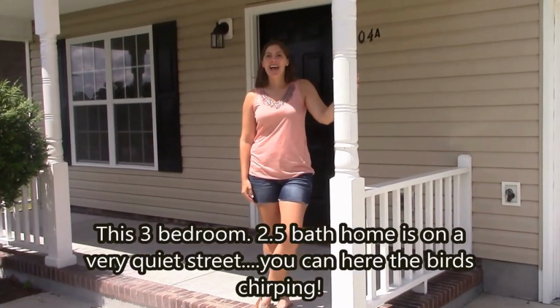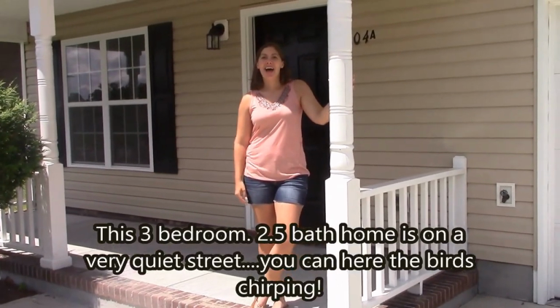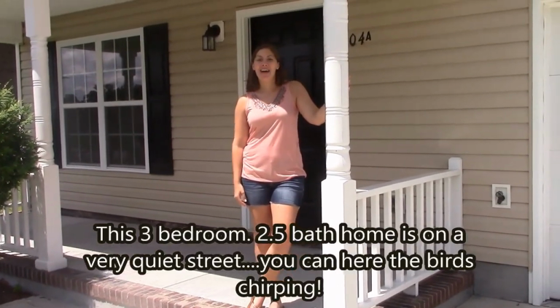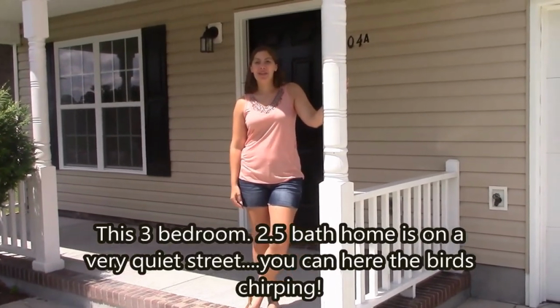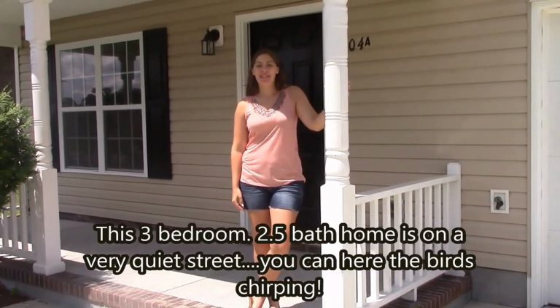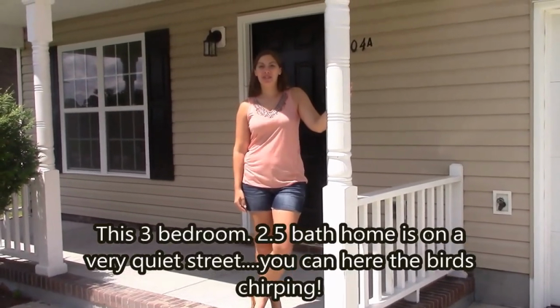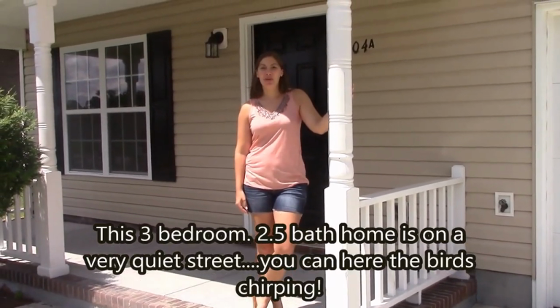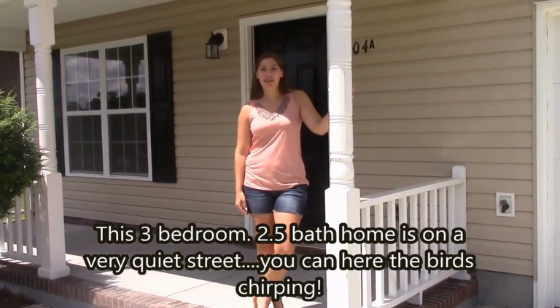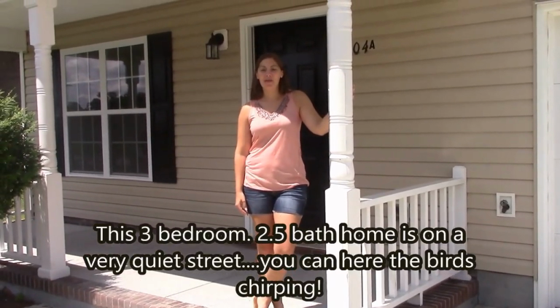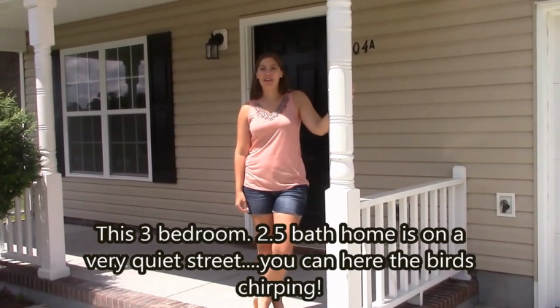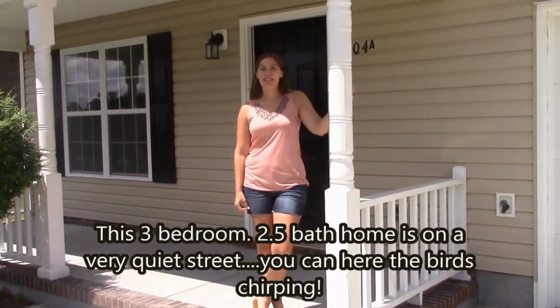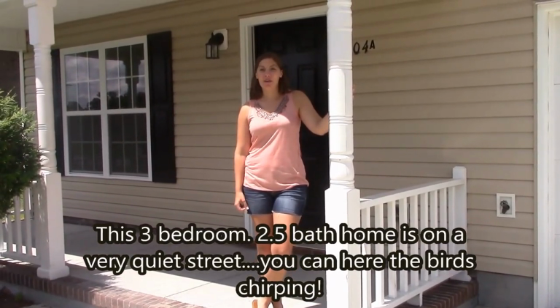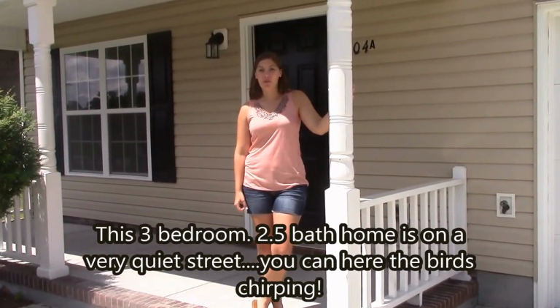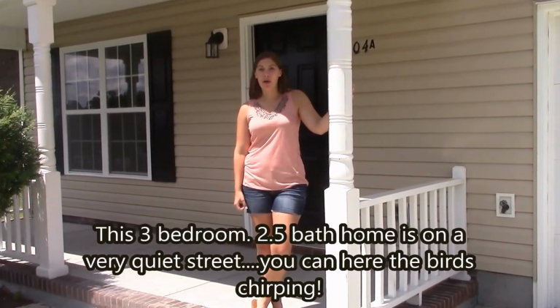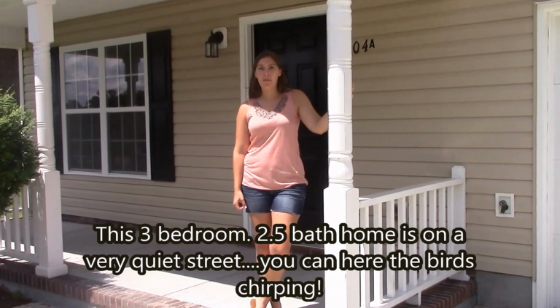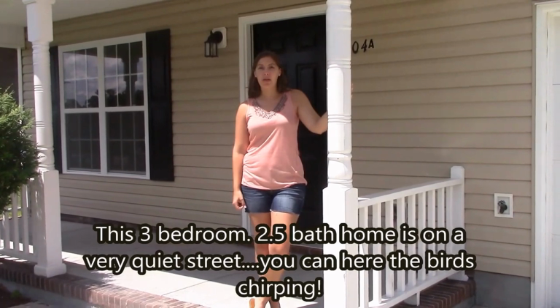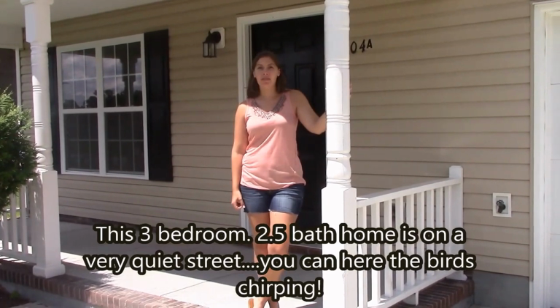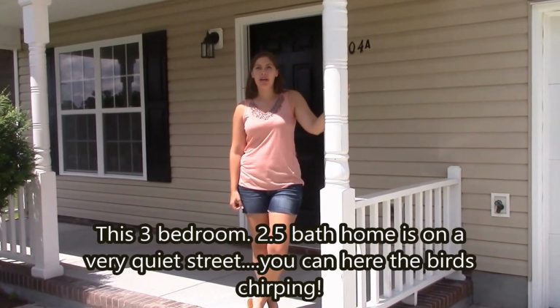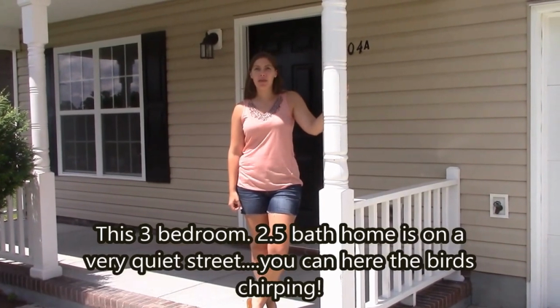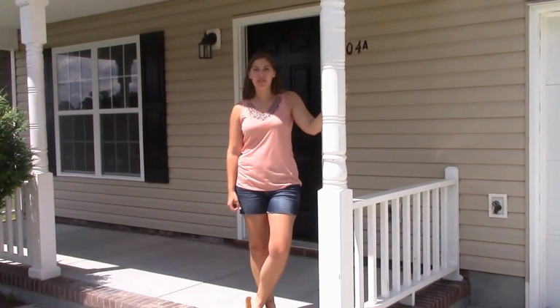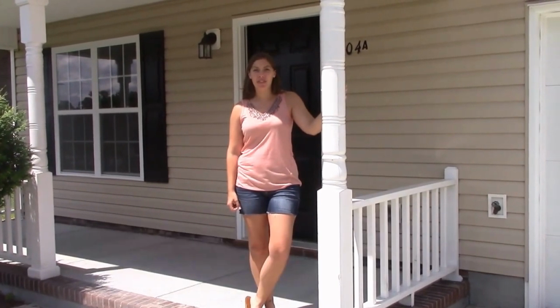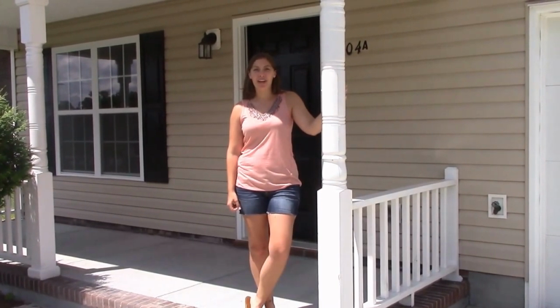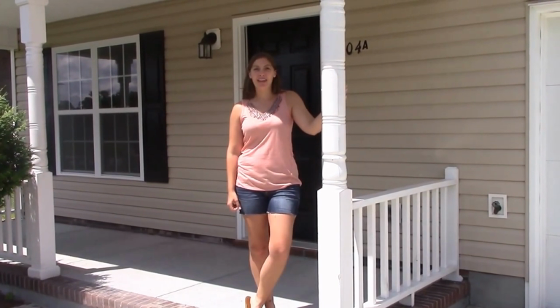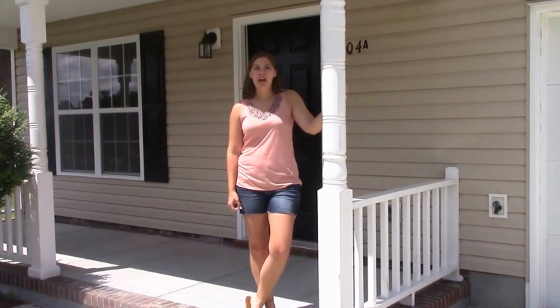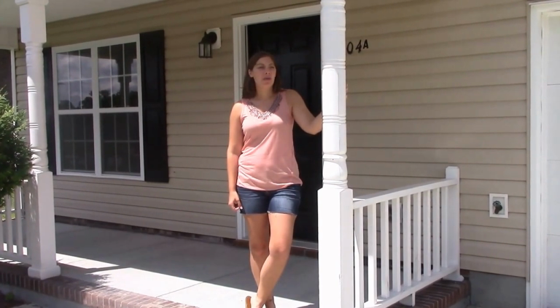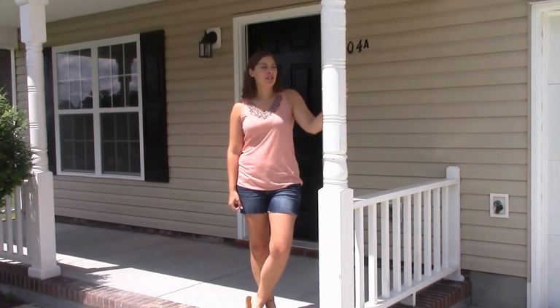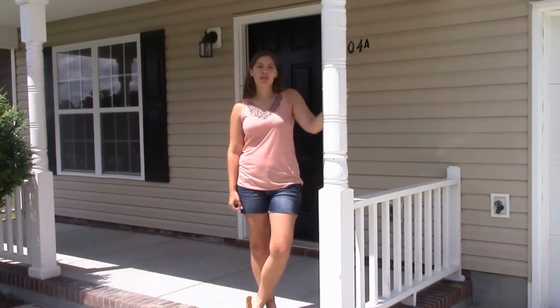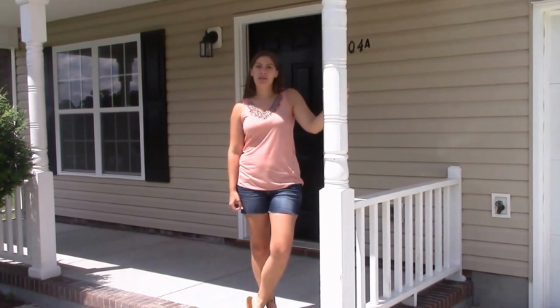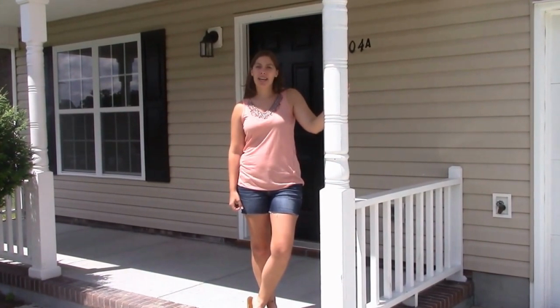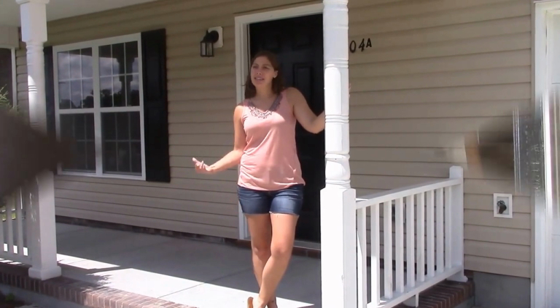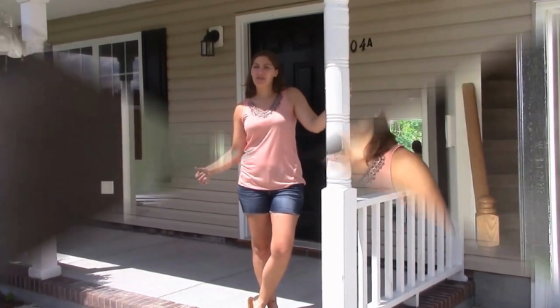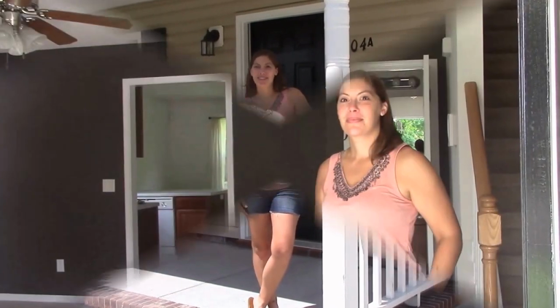Hi, I'm Kimwood with Century 21. I'm here at 704 Maple Avenue in Maysville, North Carolina. I'm here to show you the house today. Let's go inside.